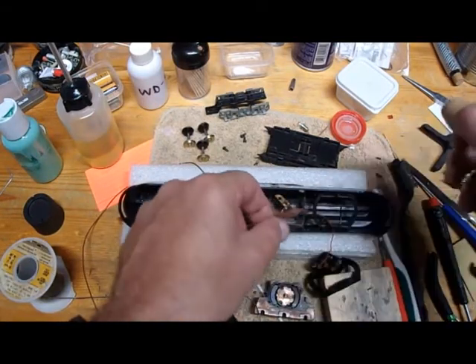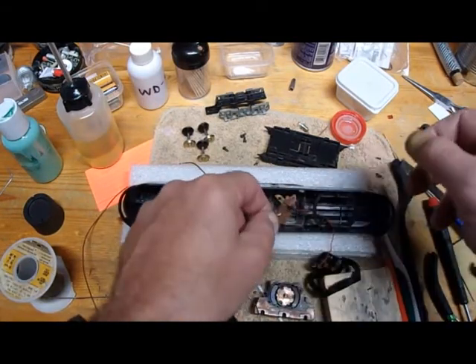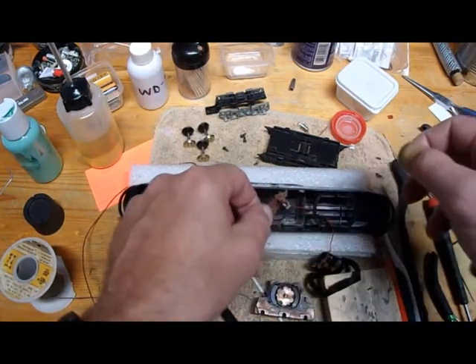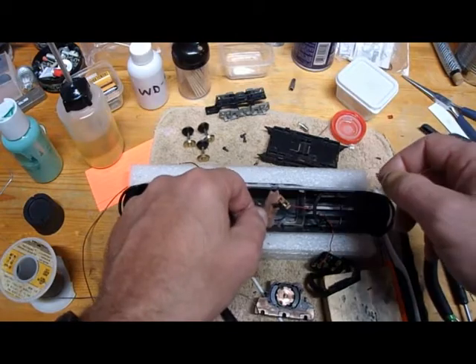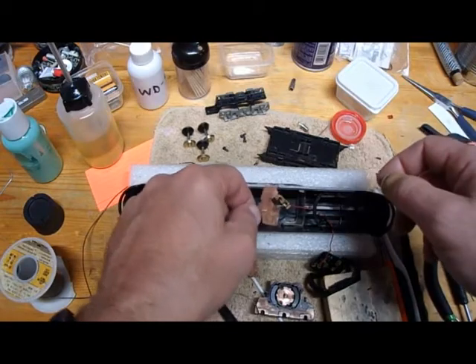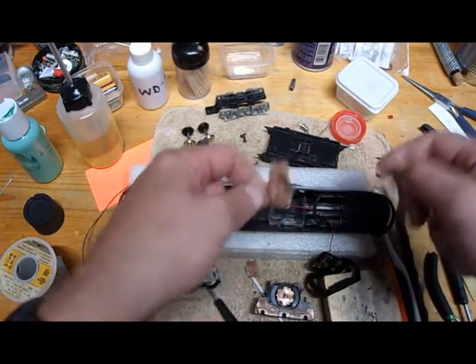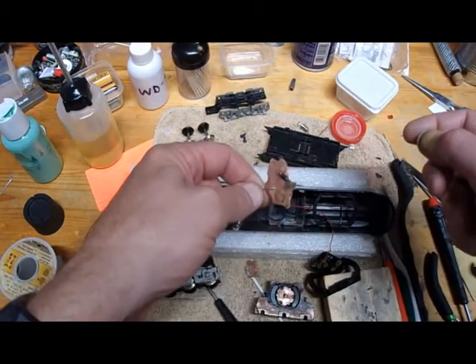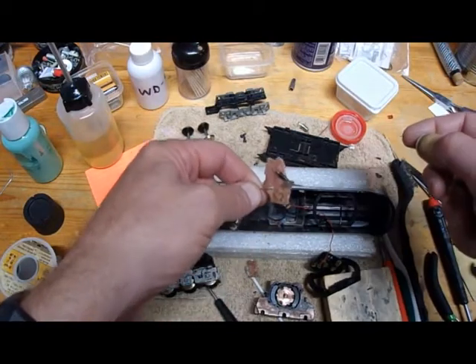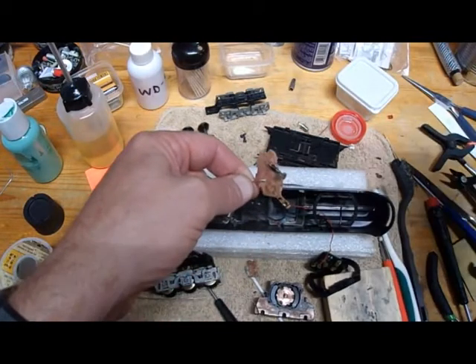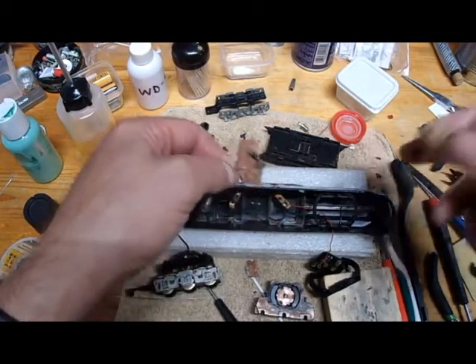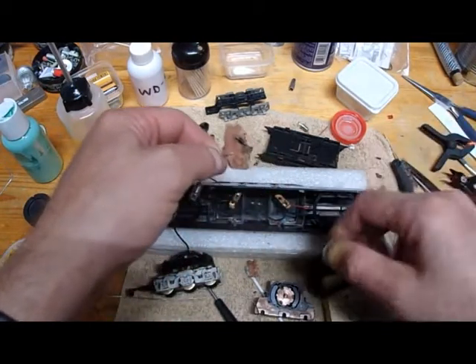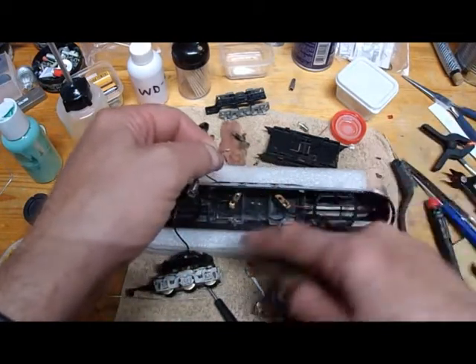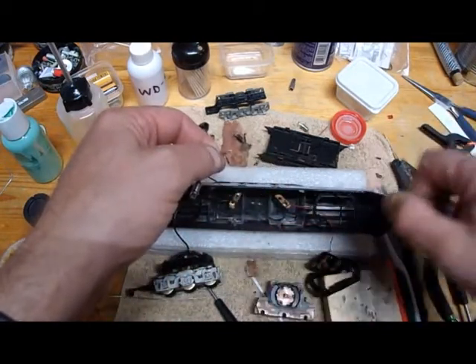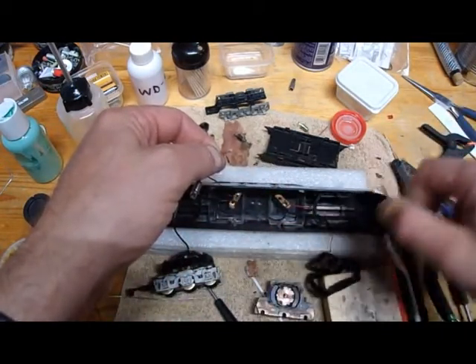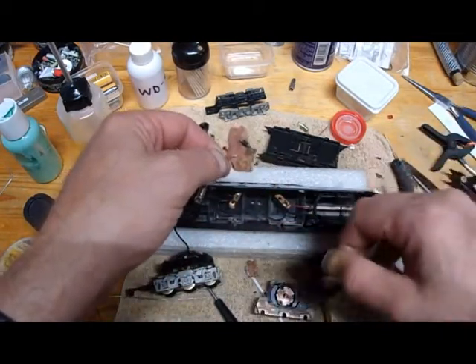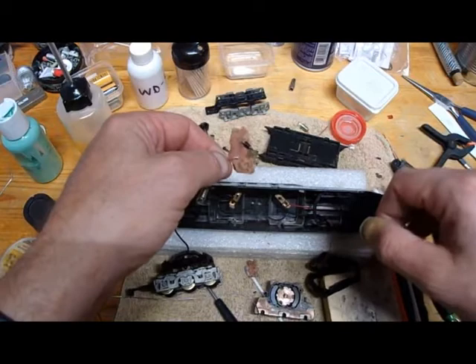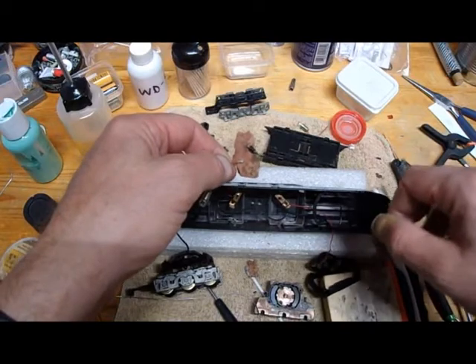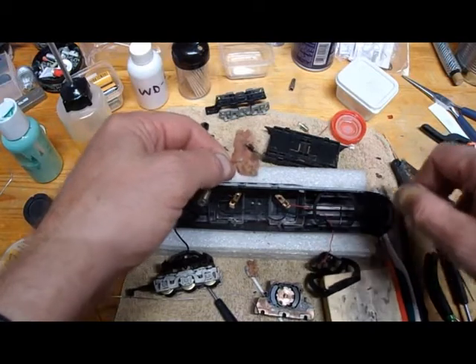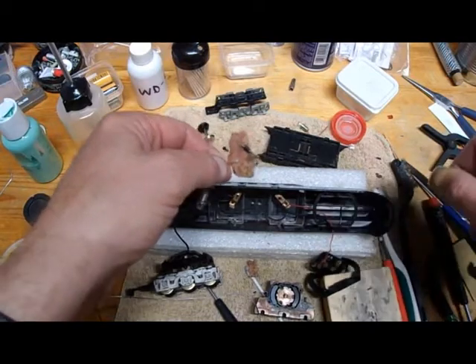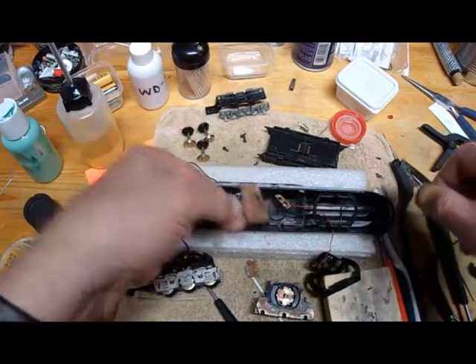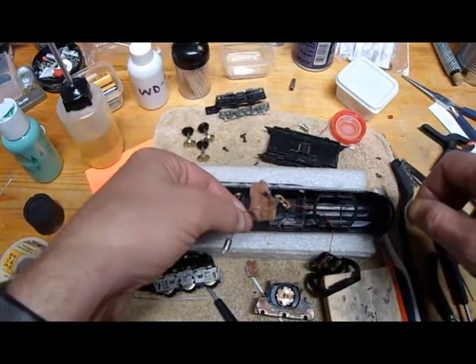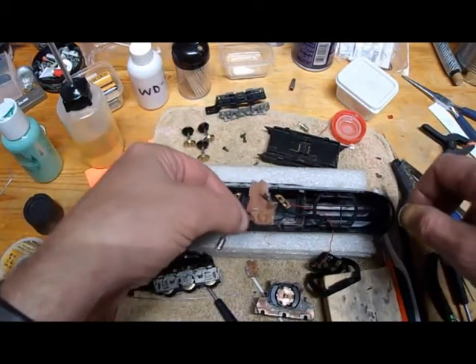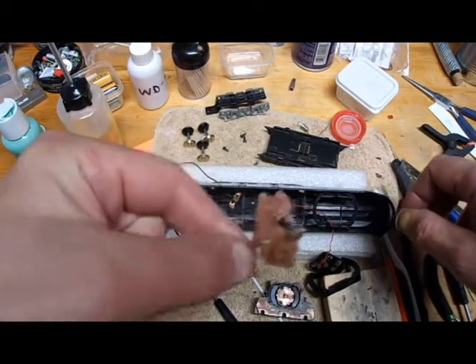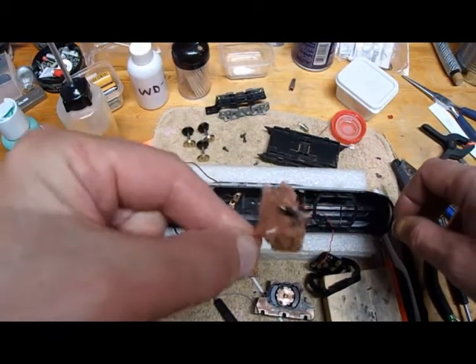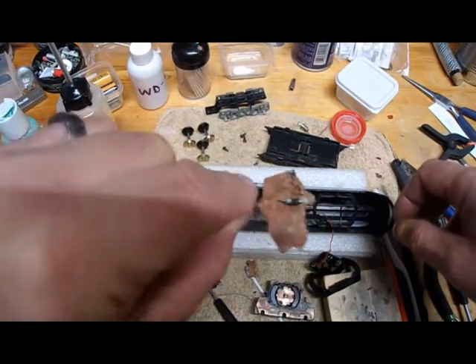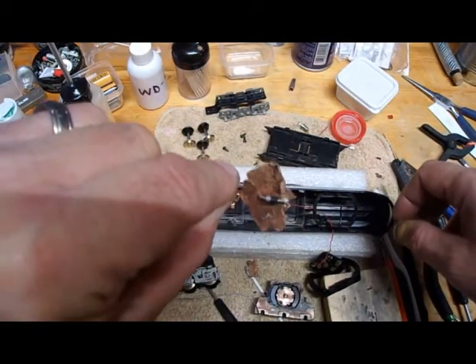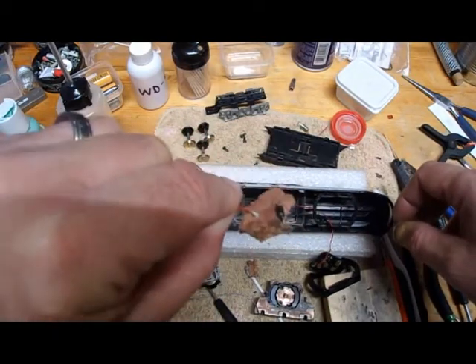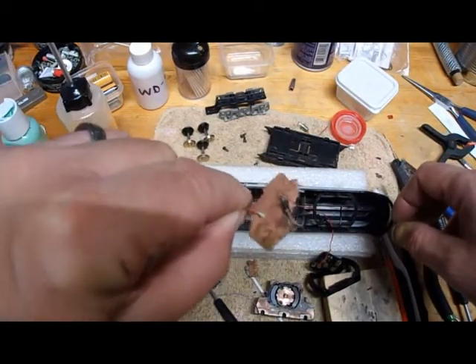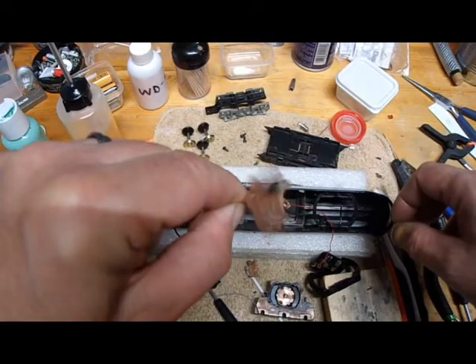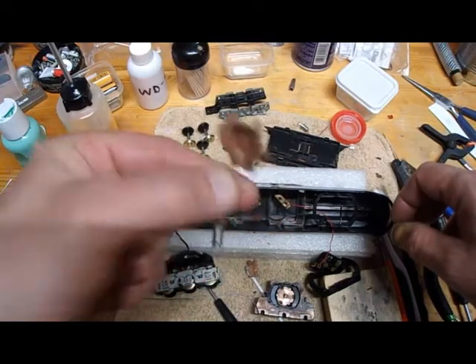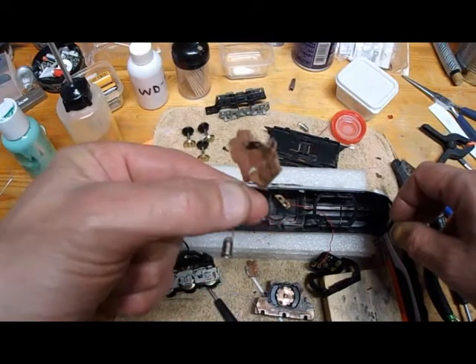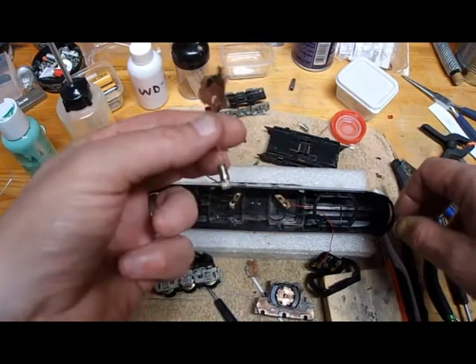What that does is, only one light will work depending on which direction it's going. You can see it's just crumbling here.